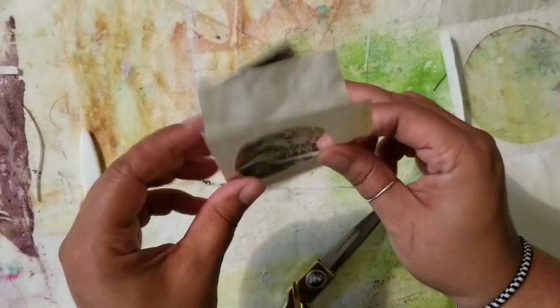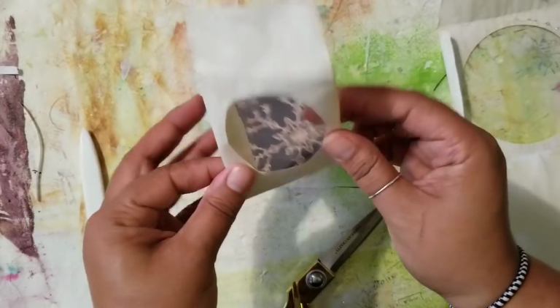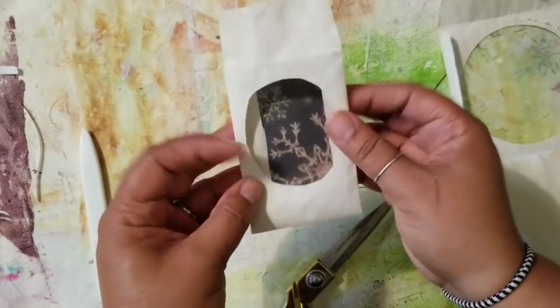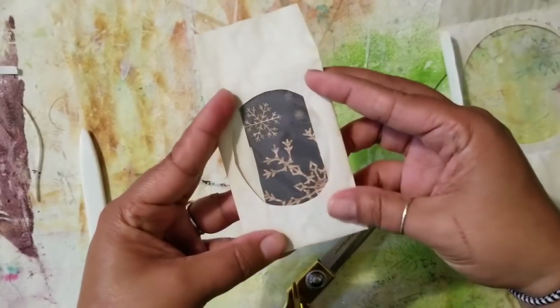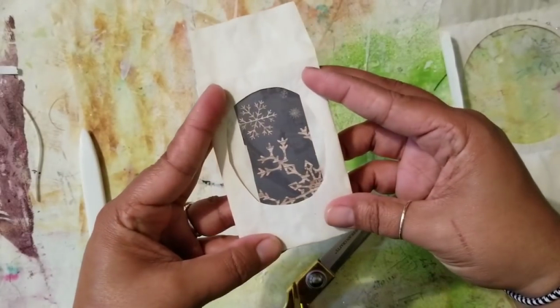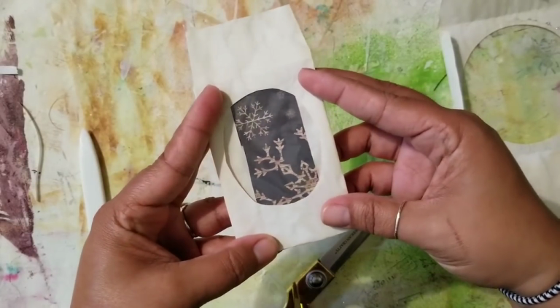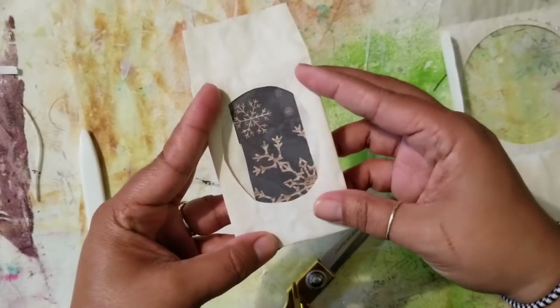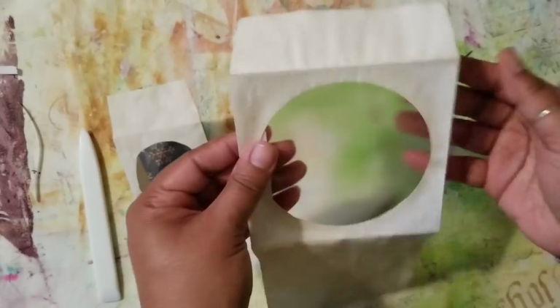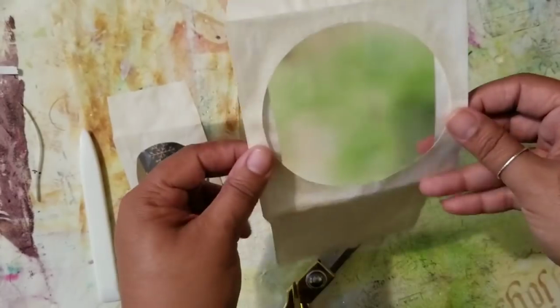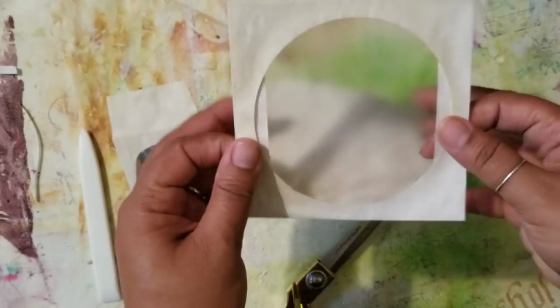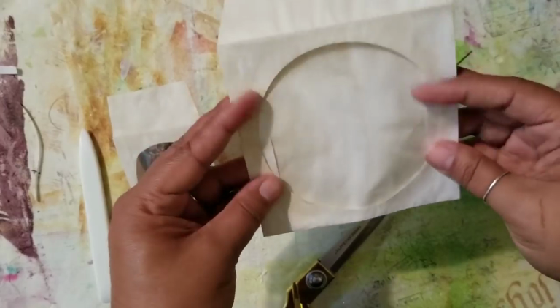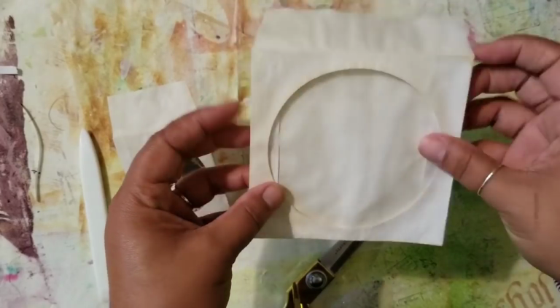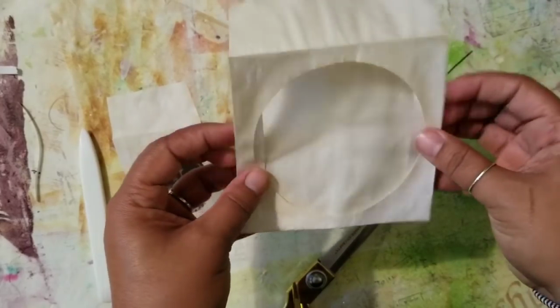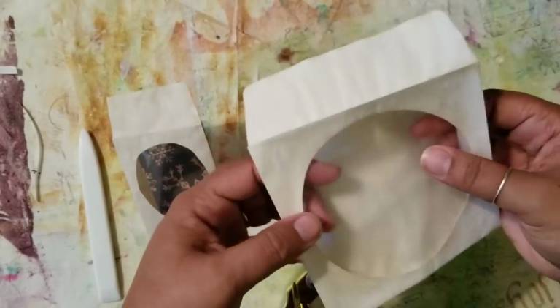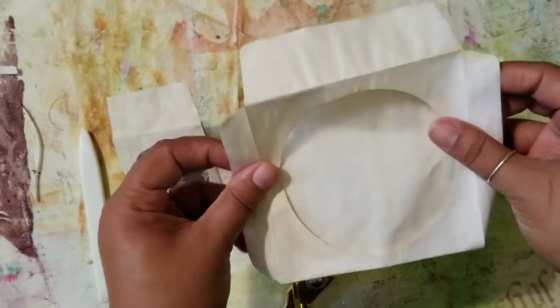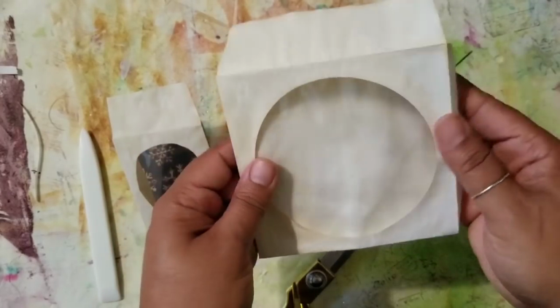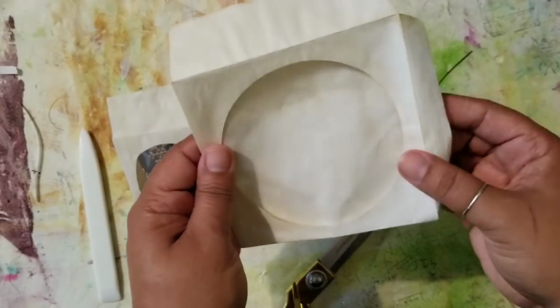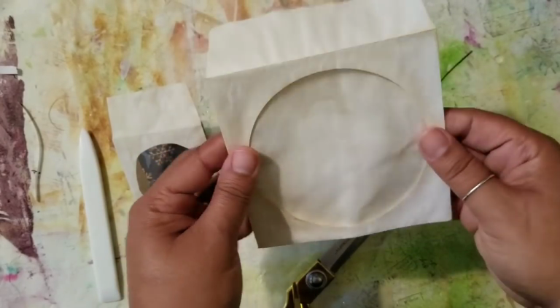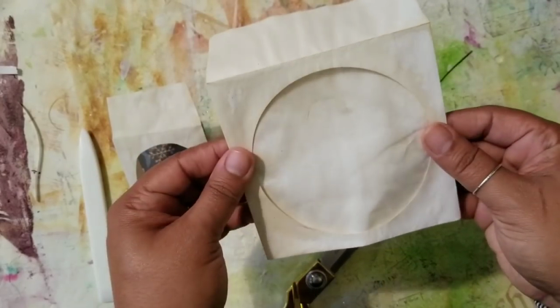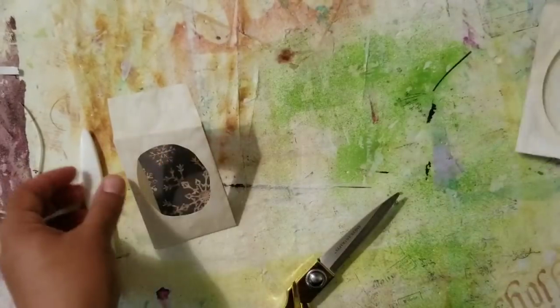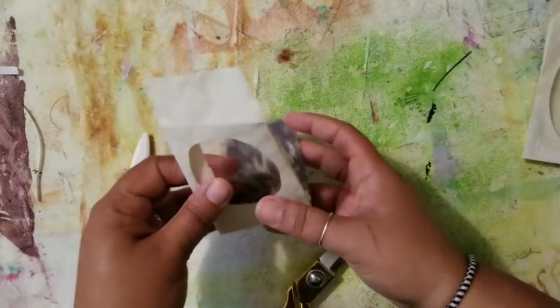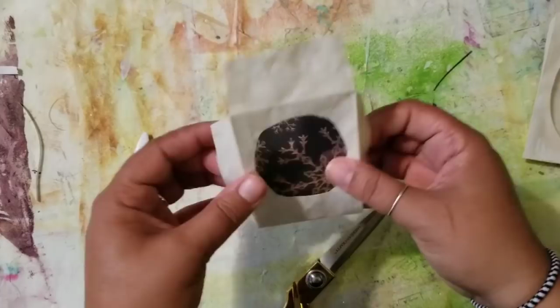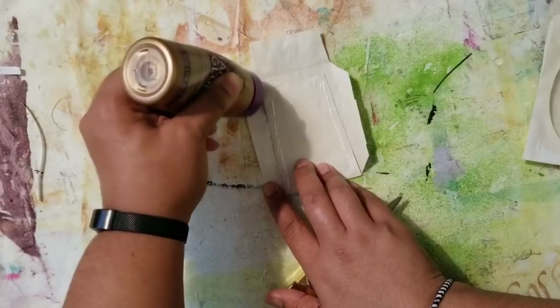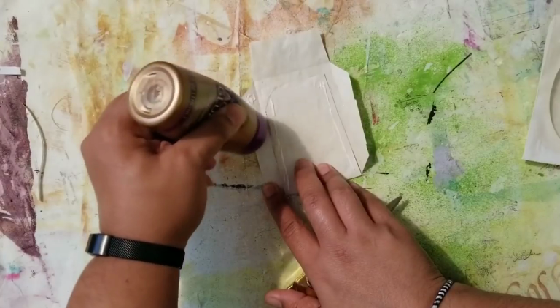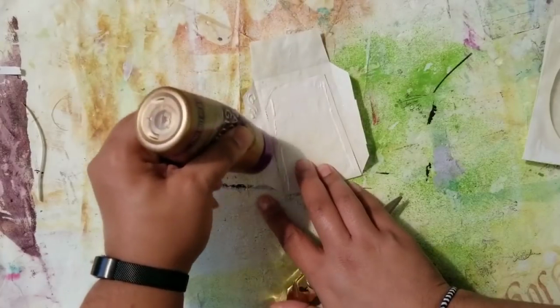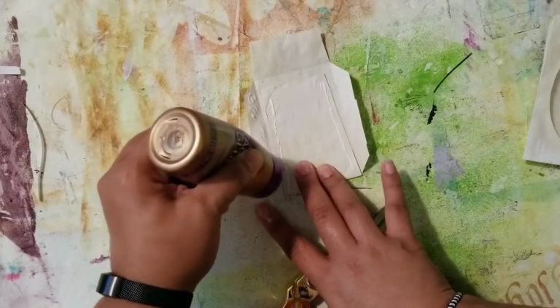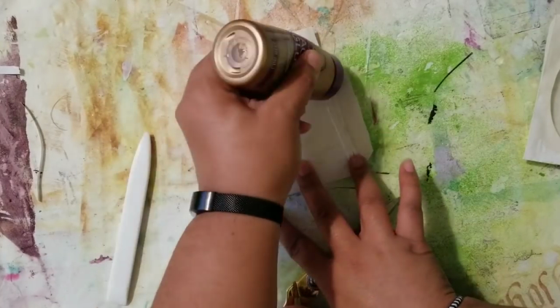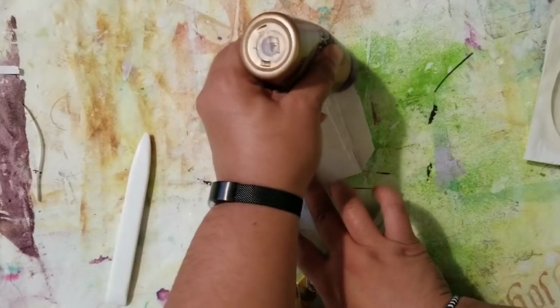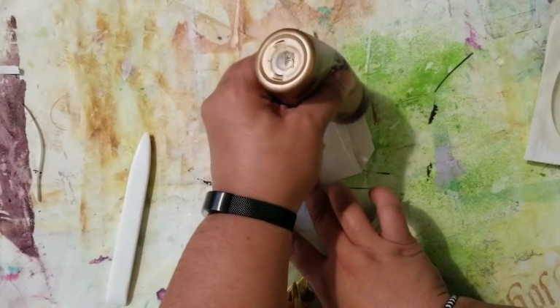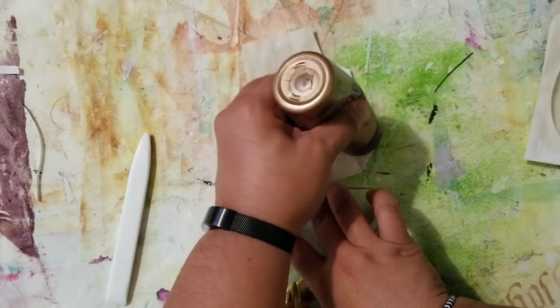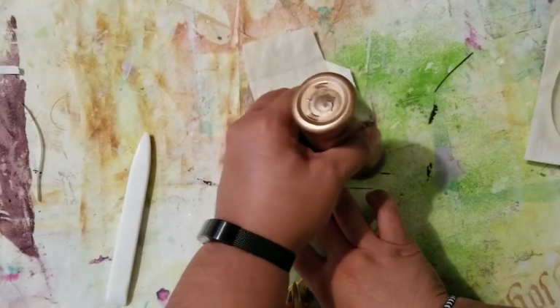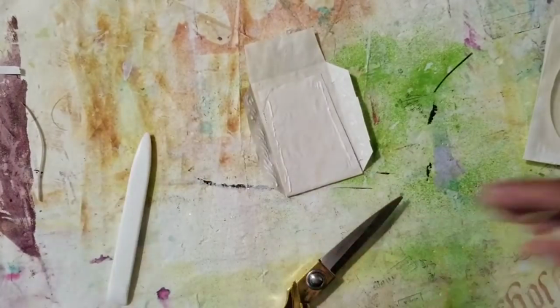Make sure that when you fold those flaps you put them behind the back flap, because if you don't you're going to have that weird-looking paper on the inside. The next step is to glue your flaps down.